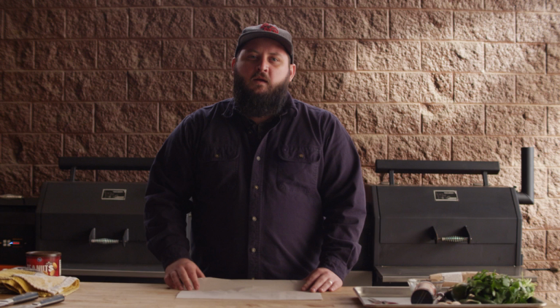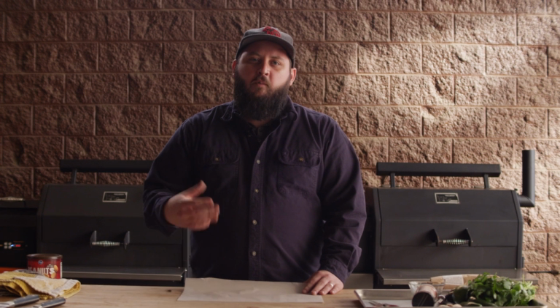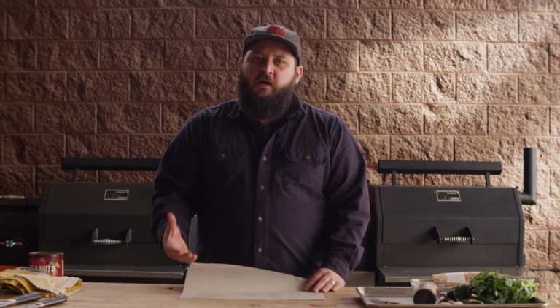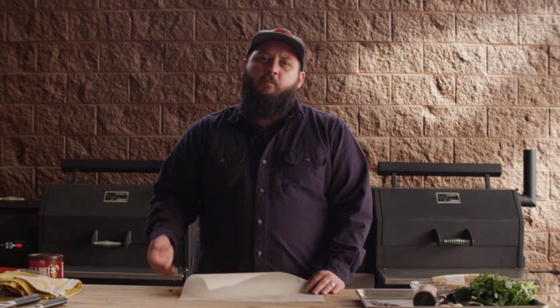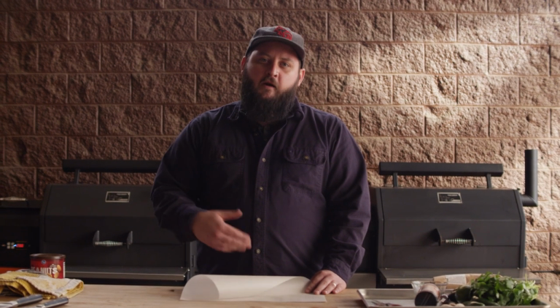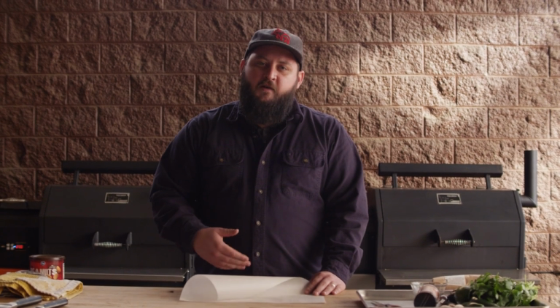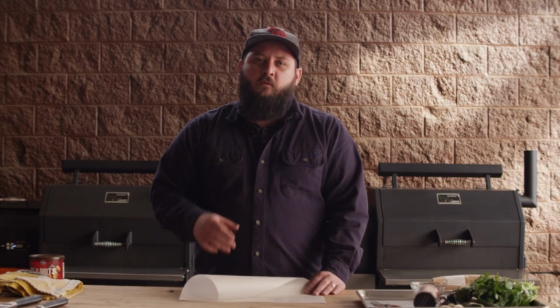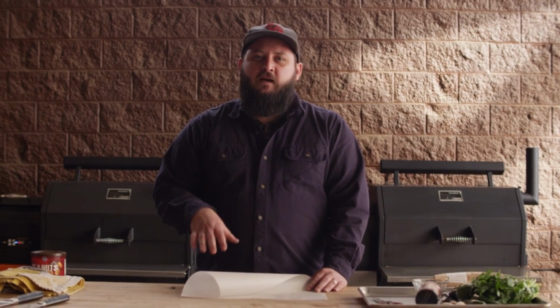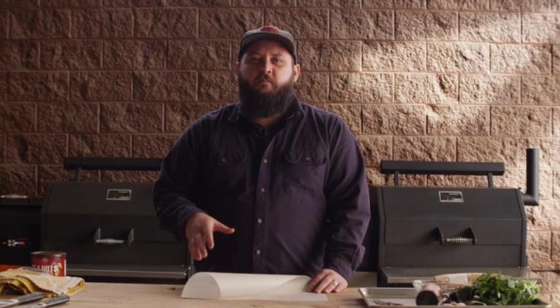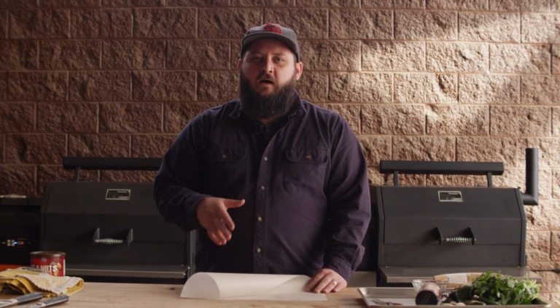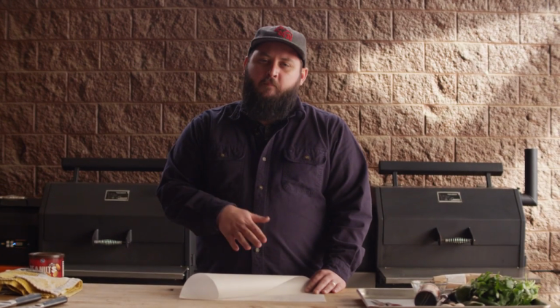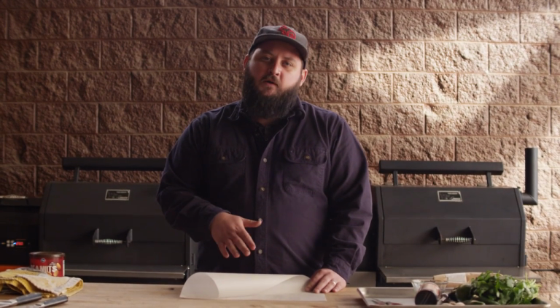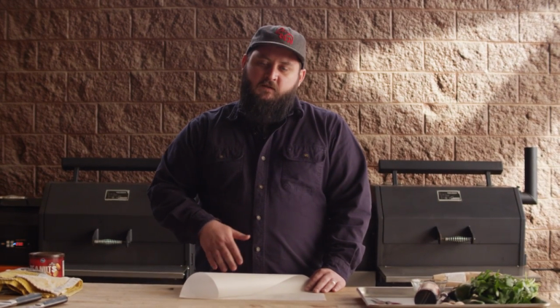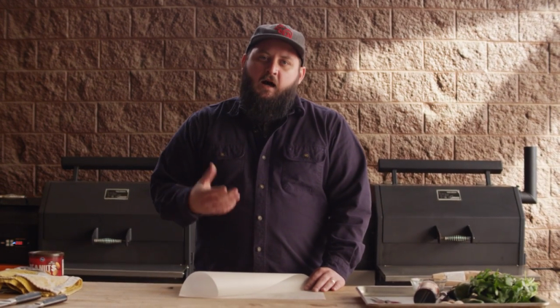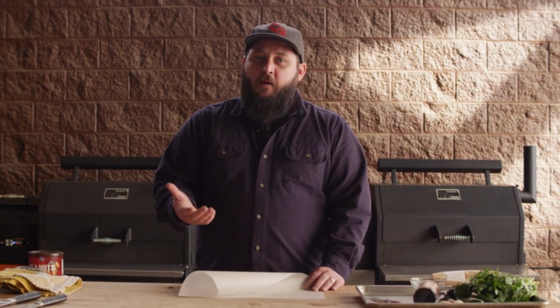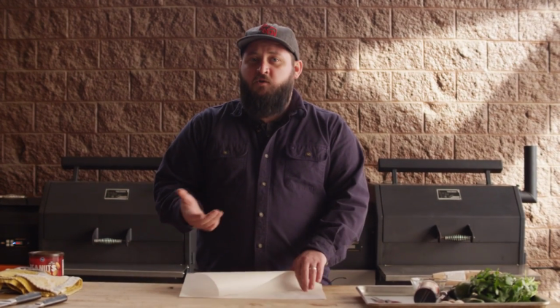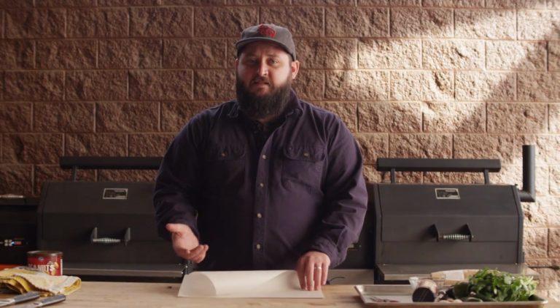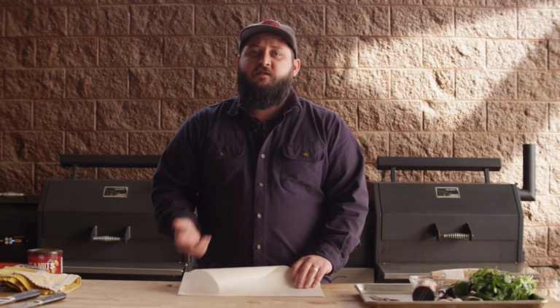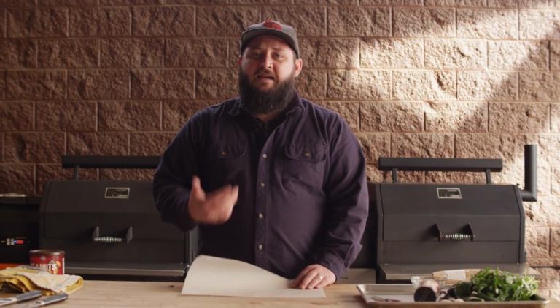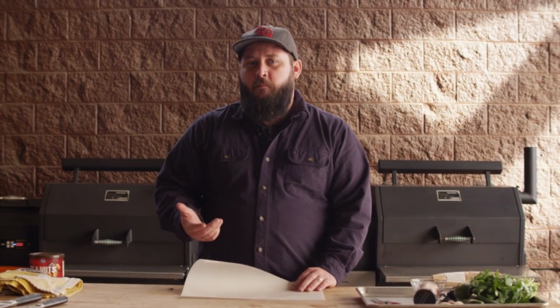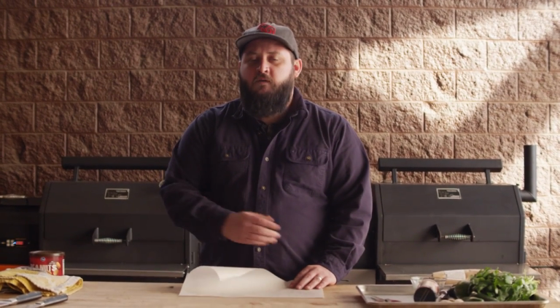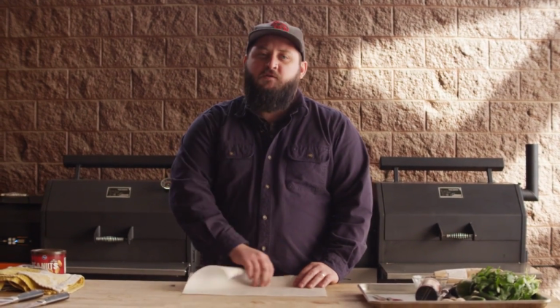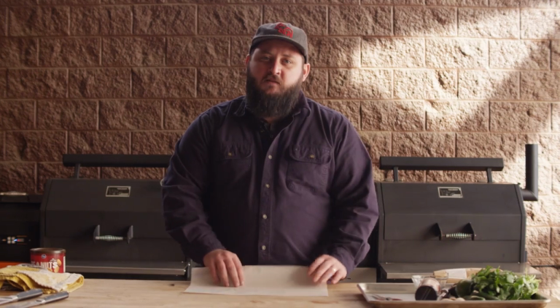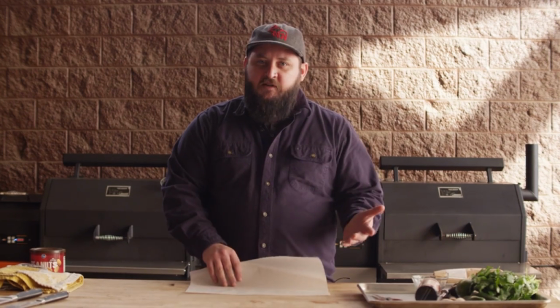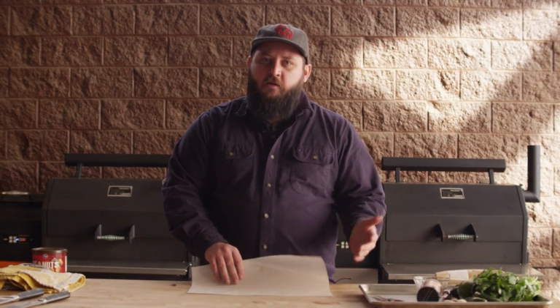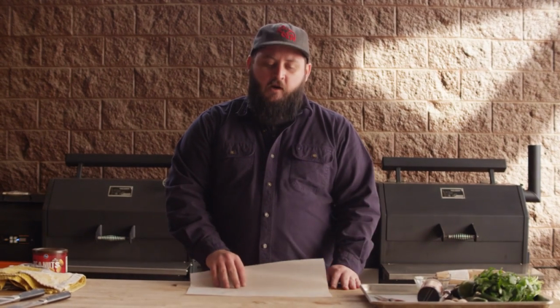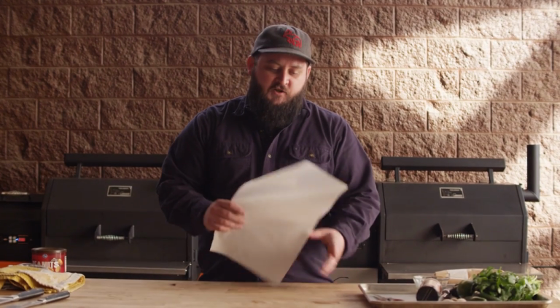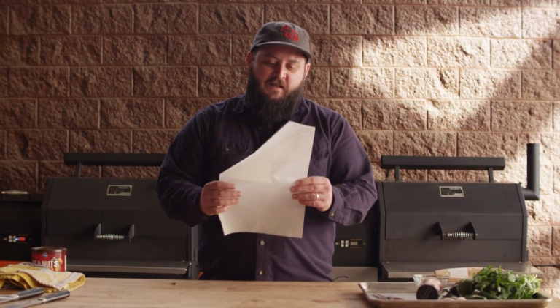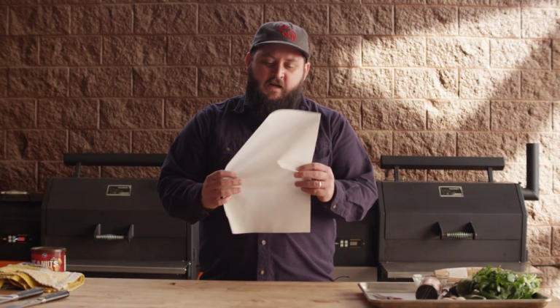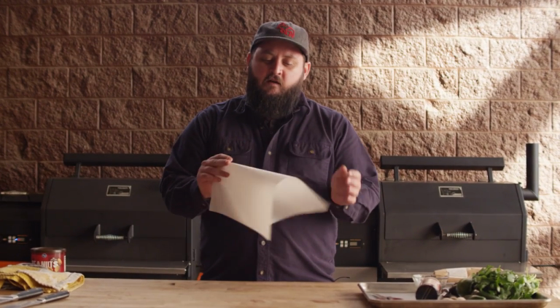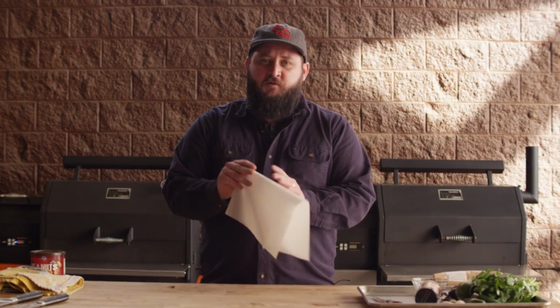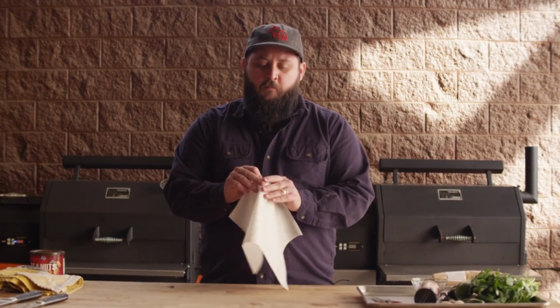Now before we get into preparing our fish, I want to talk a little bit about en papillote. En papillote translates to "in paper," which means we're actually going to be cooking our fish inside of parchment paper.